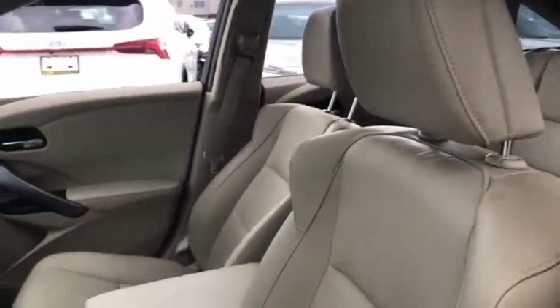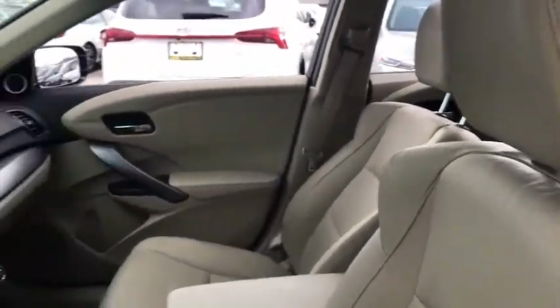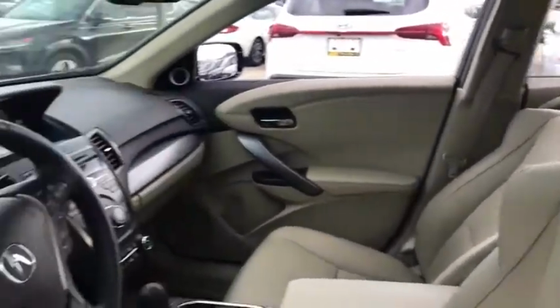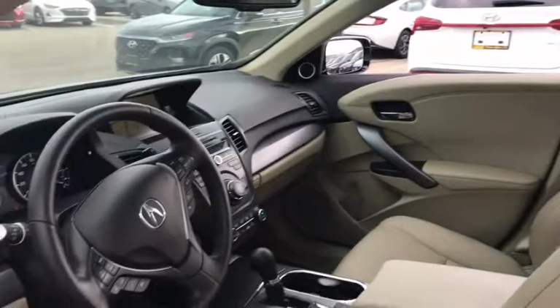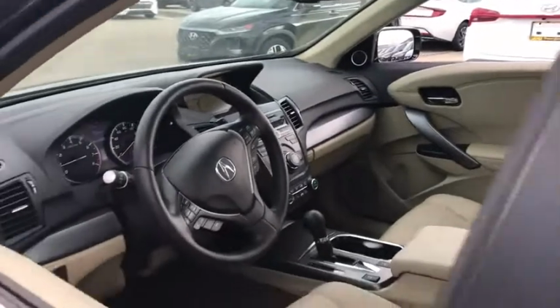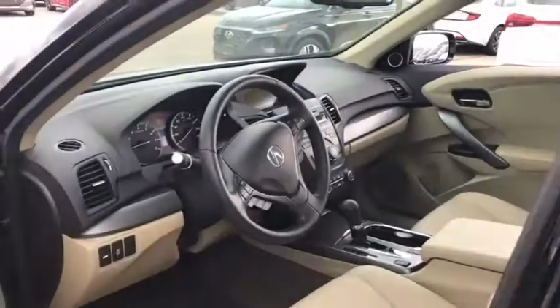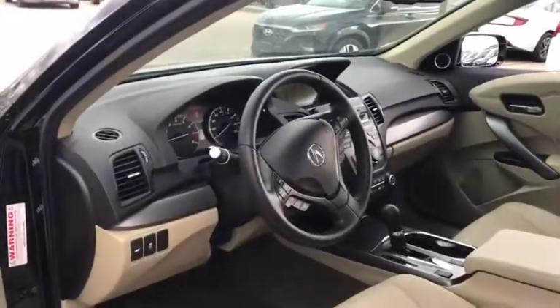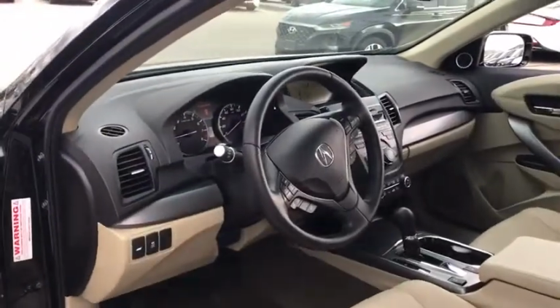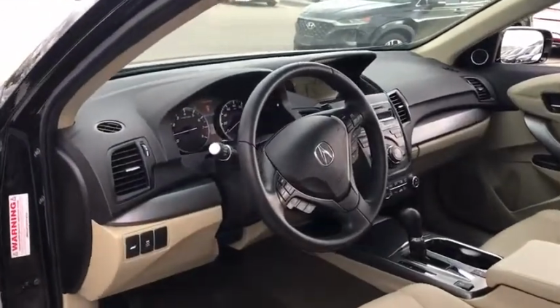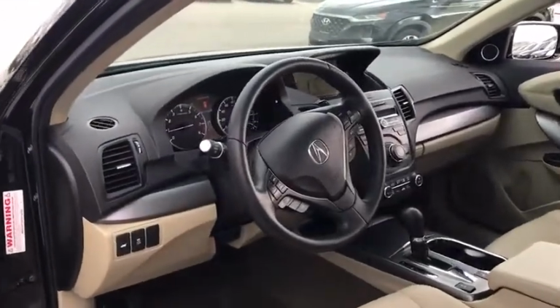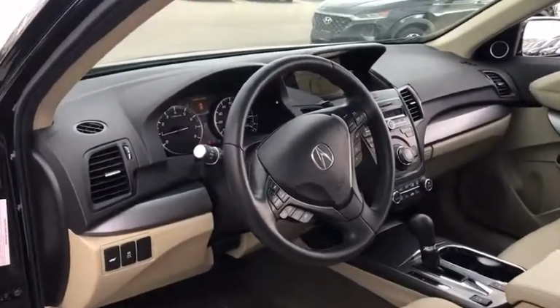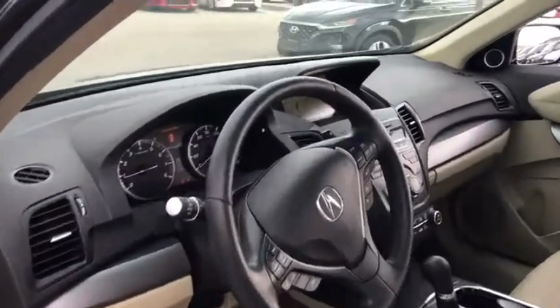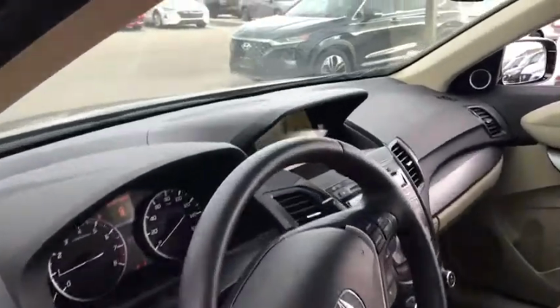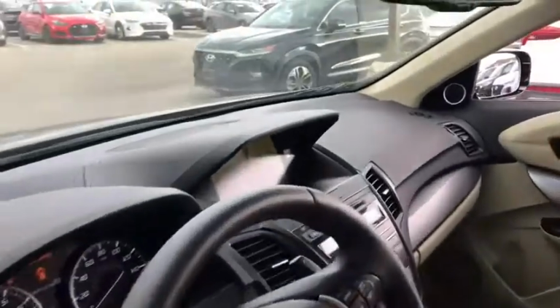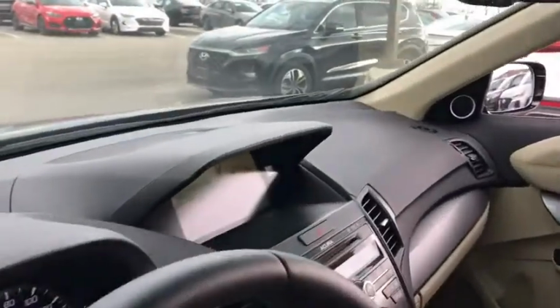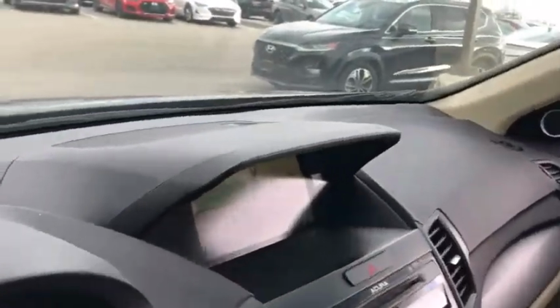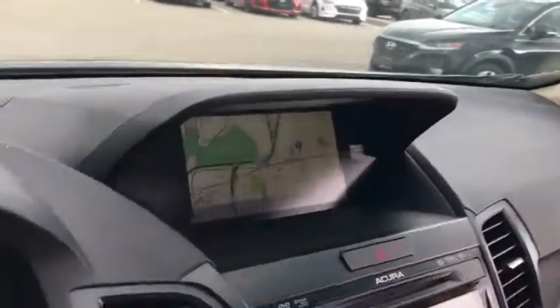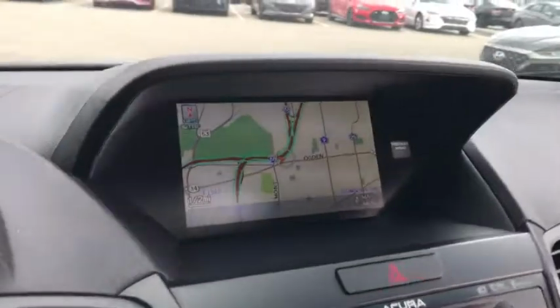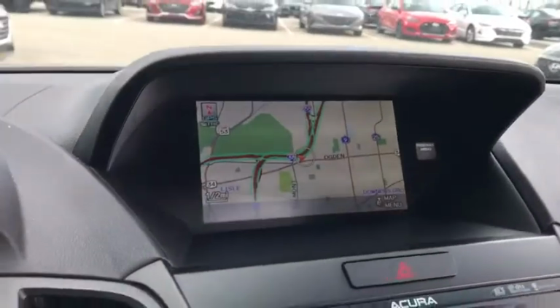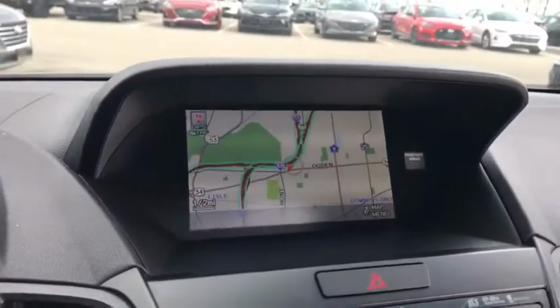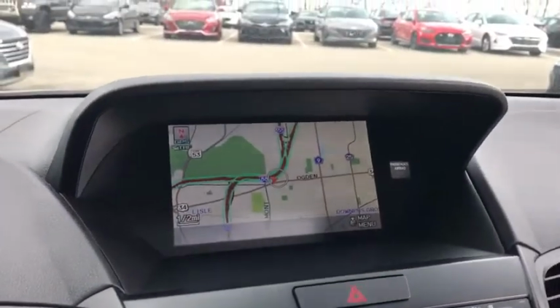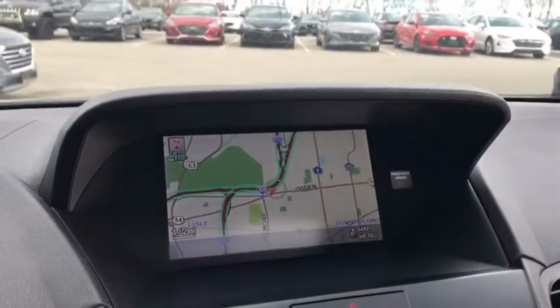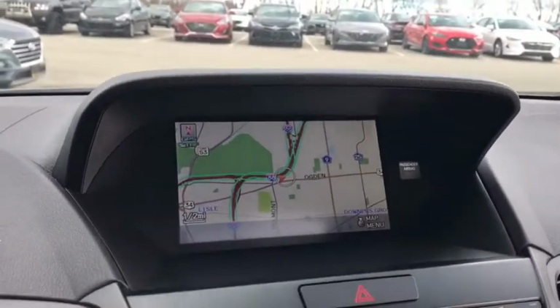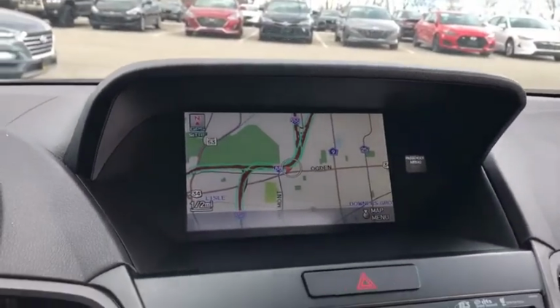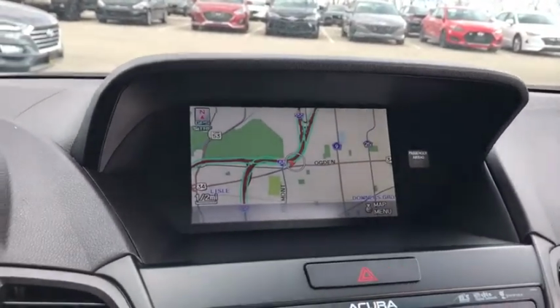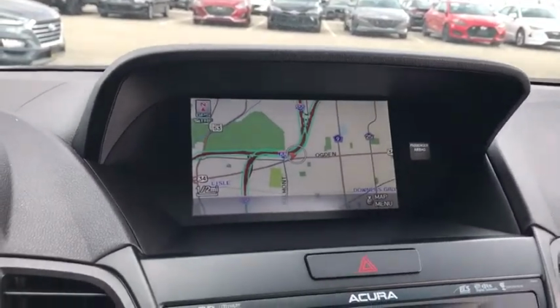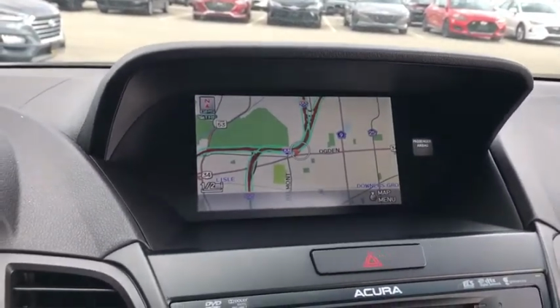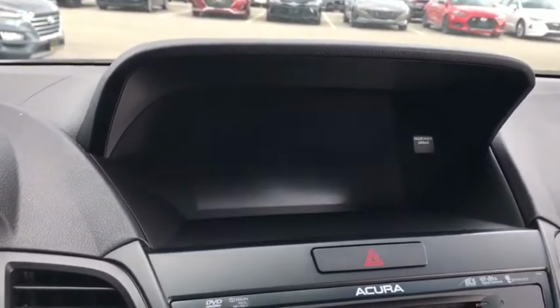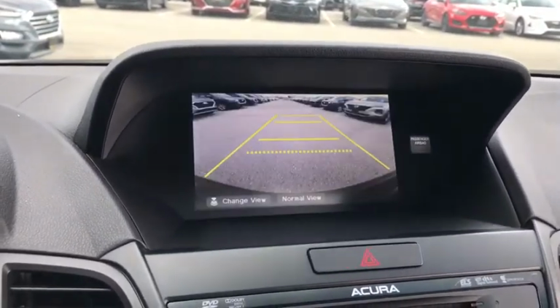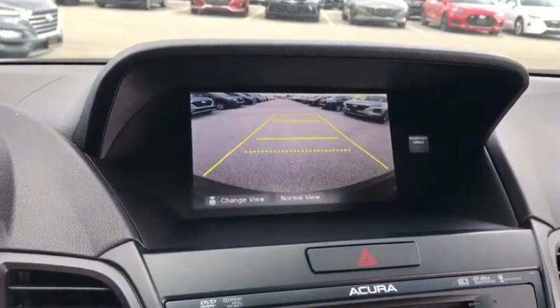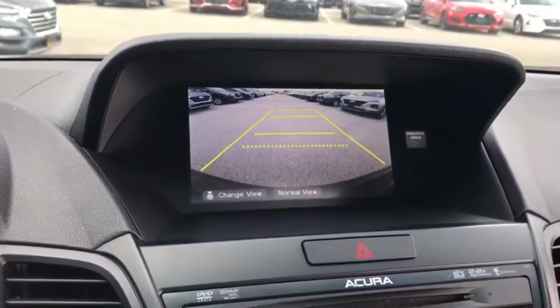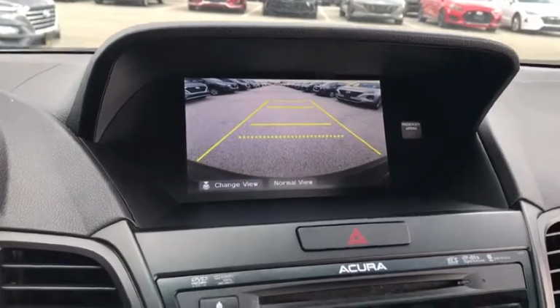Backup camera, keyless entry, all-wheel drive, power passenger seat, steering wheel audio controls, navigation system, power liftgate, traction control, anti-lock braking system, stability control.